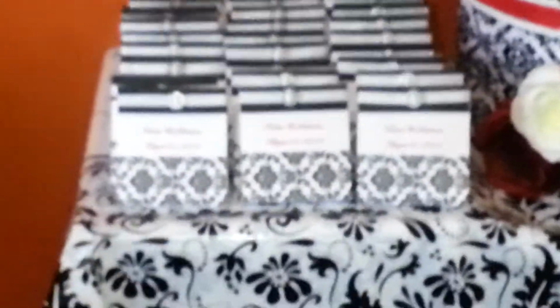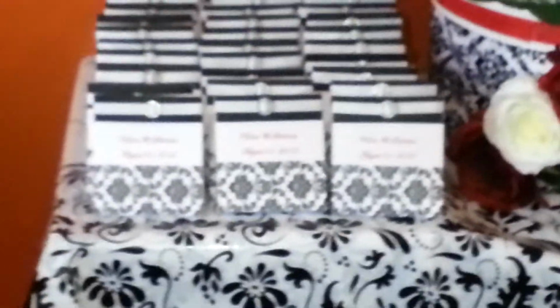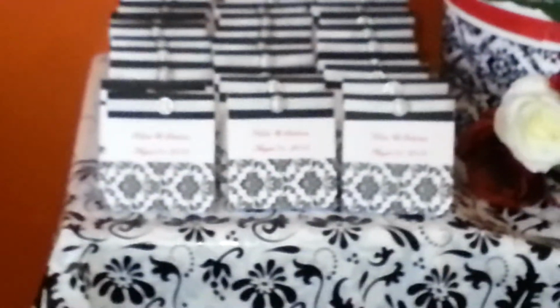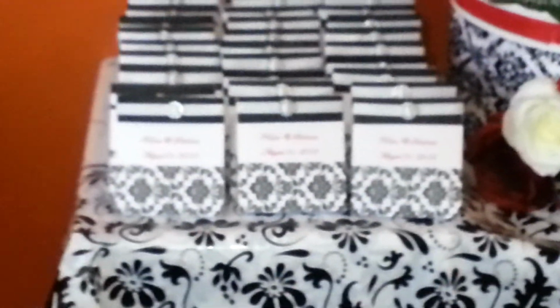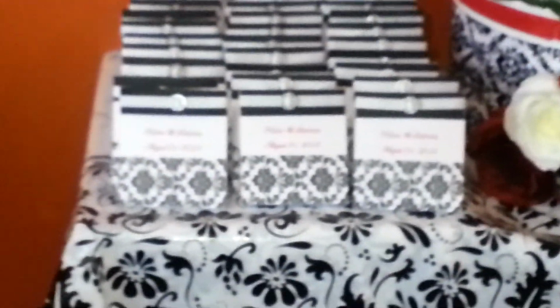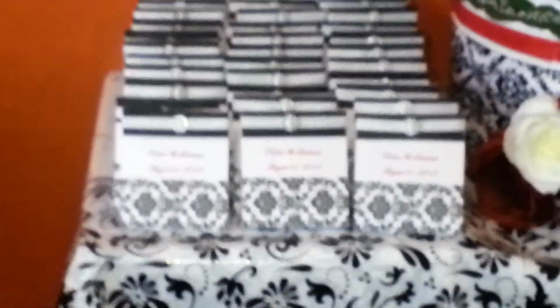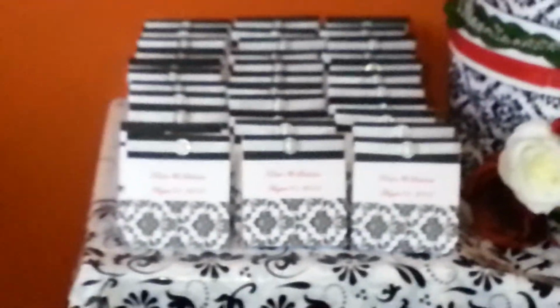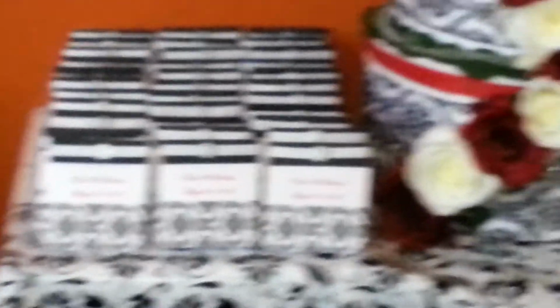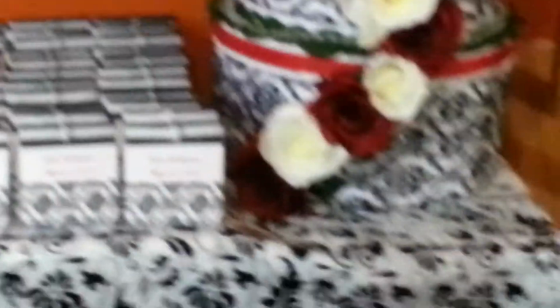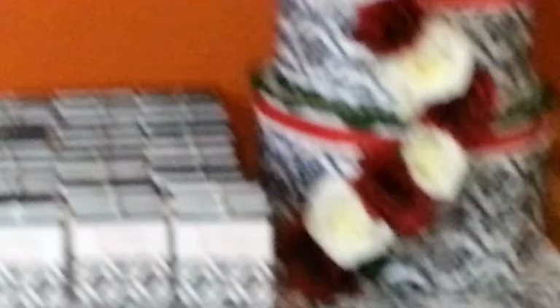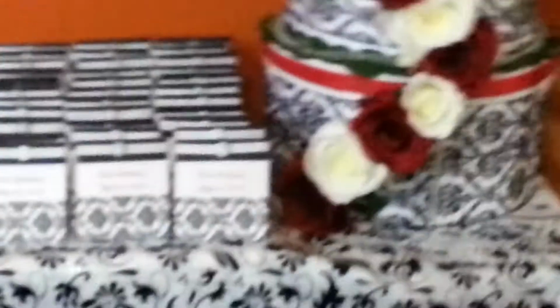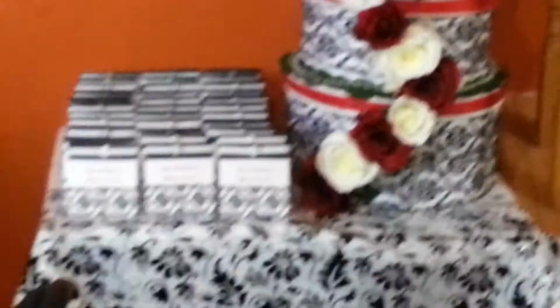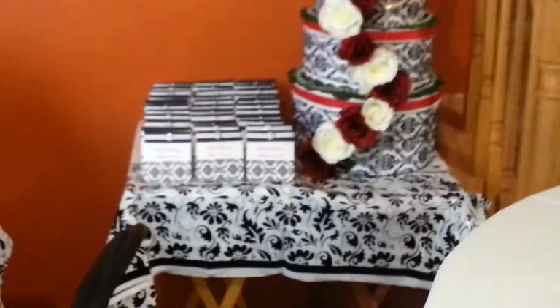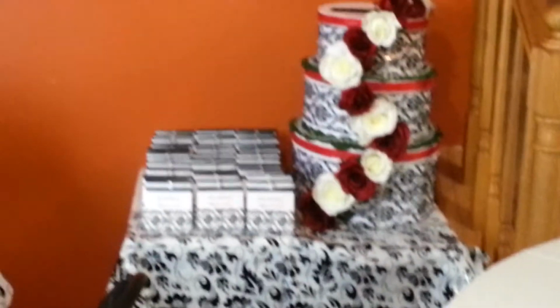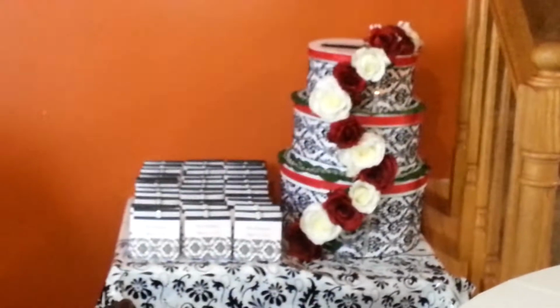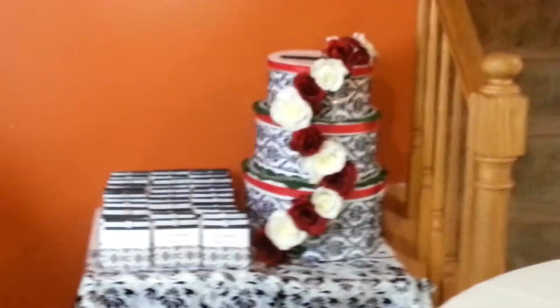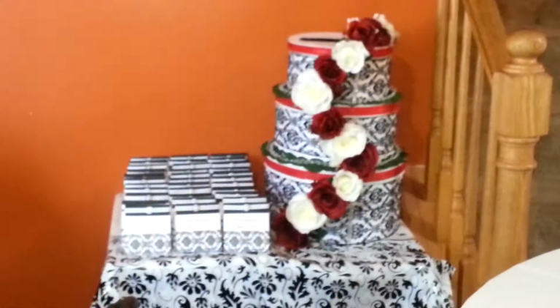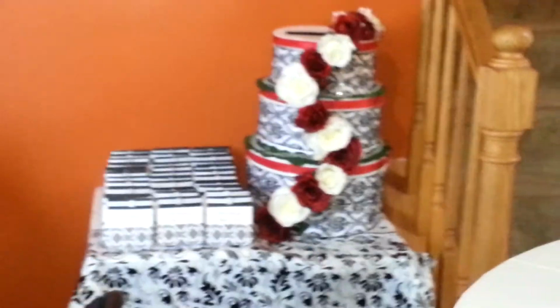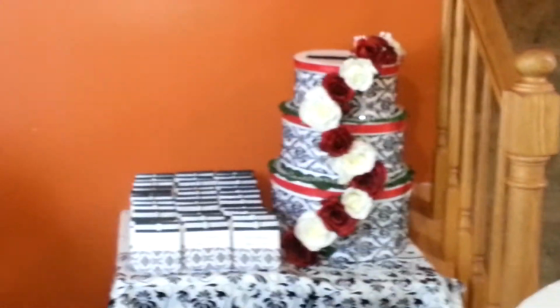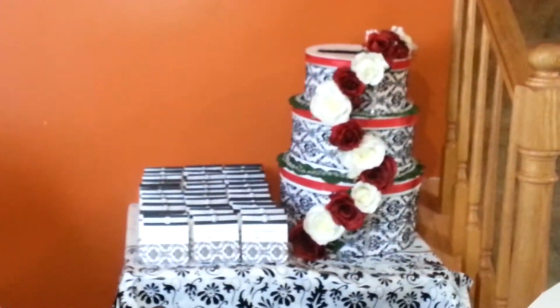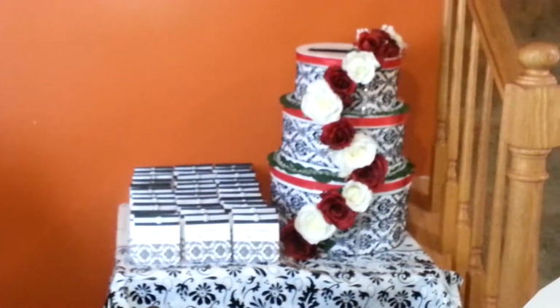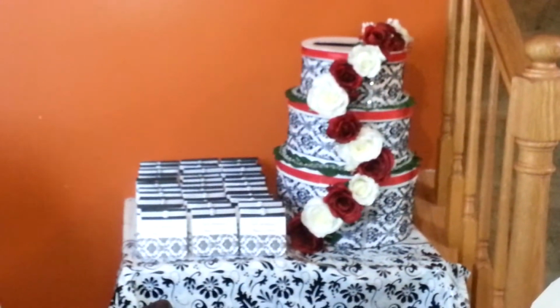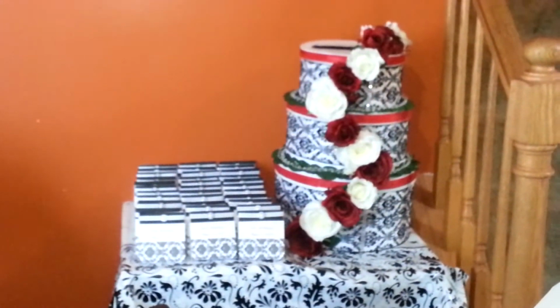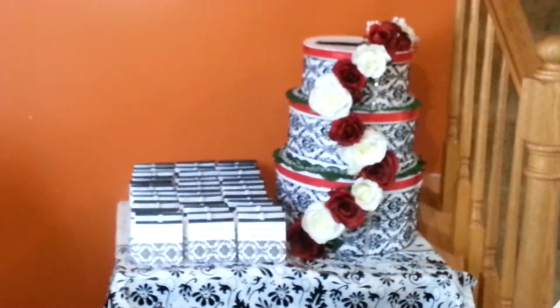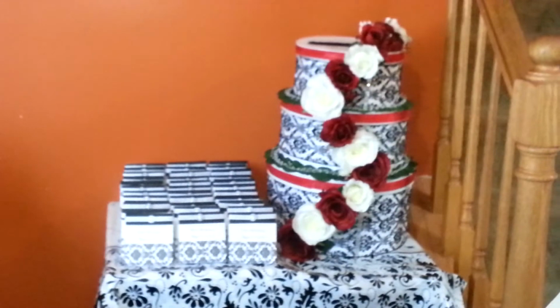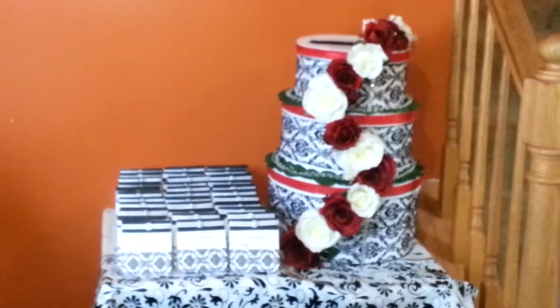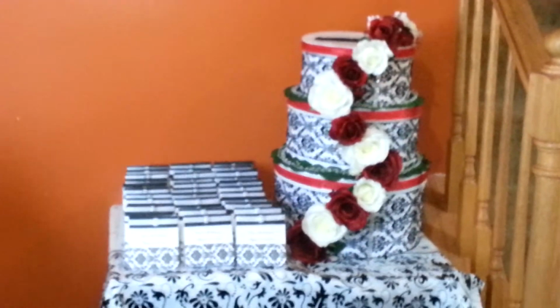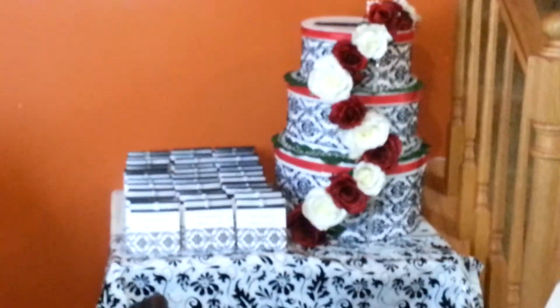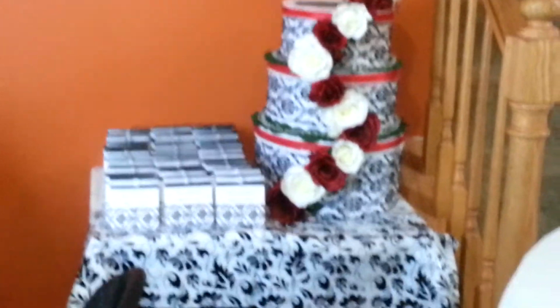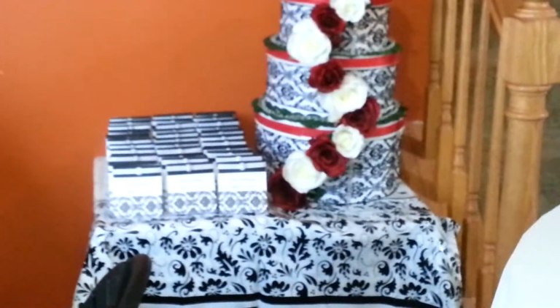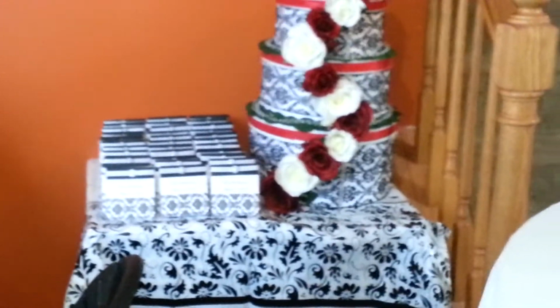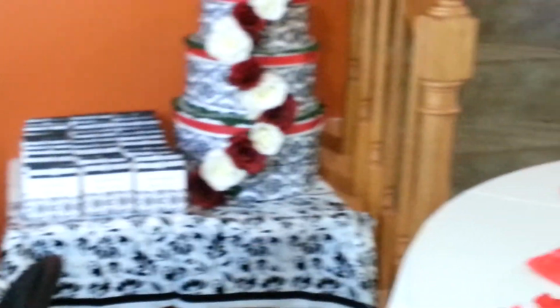And here's the cake — or should I say, I'm not calling it a cake because it looks like a cake, but that is the wishing well right there. It turned out so, so pretty. It looks gorgeous against everything.